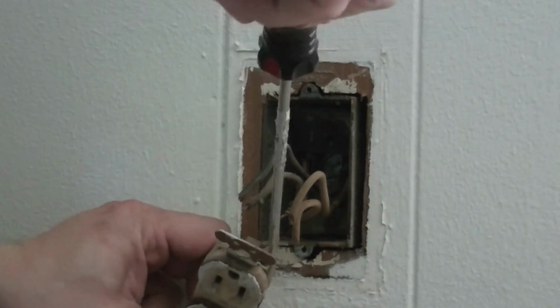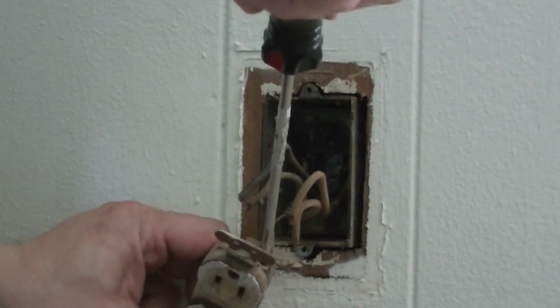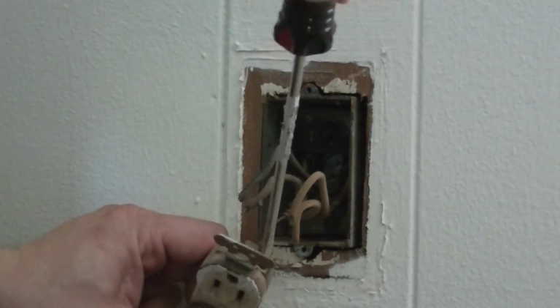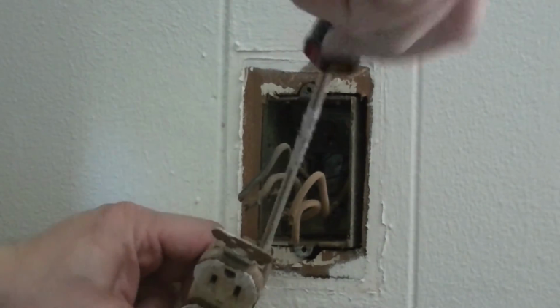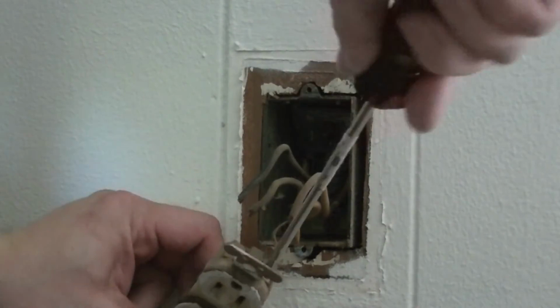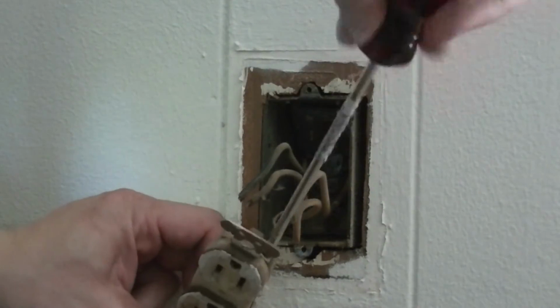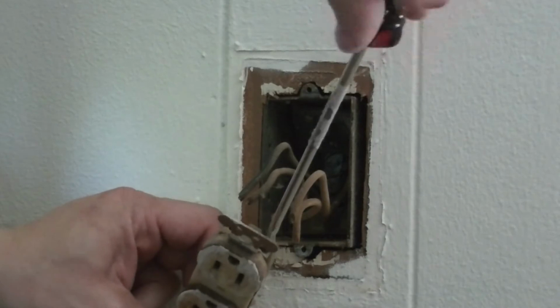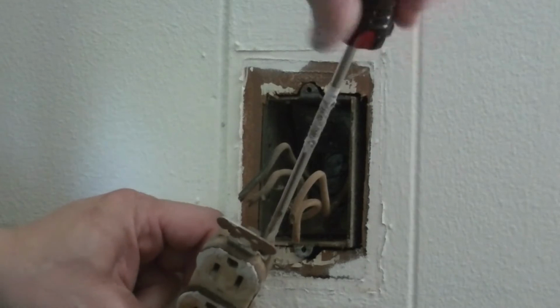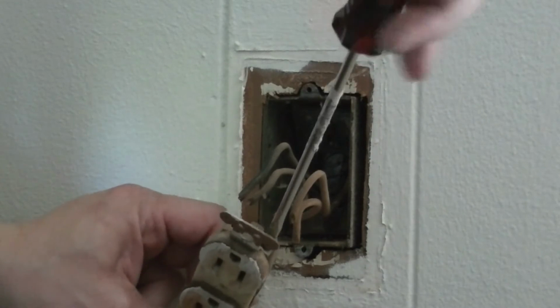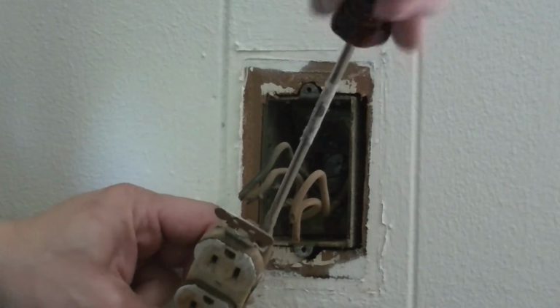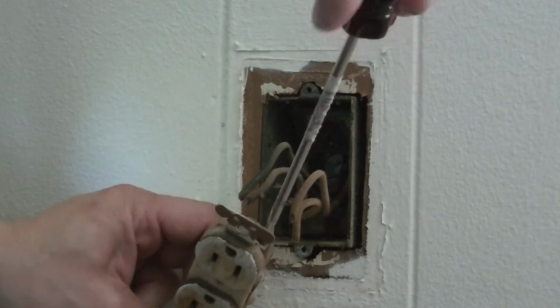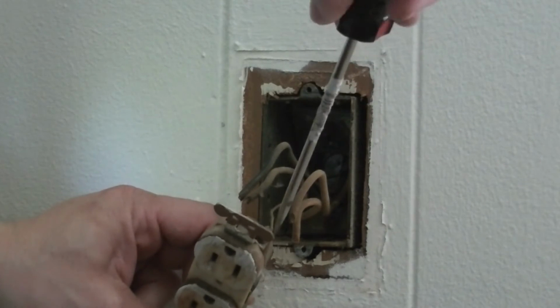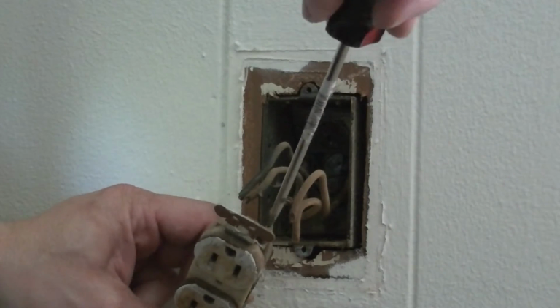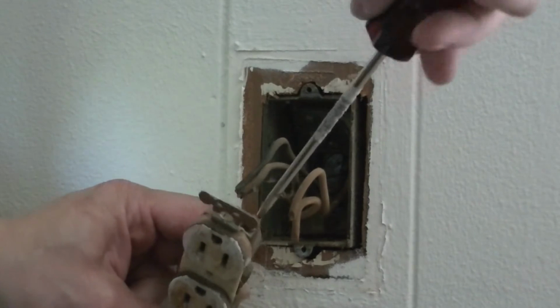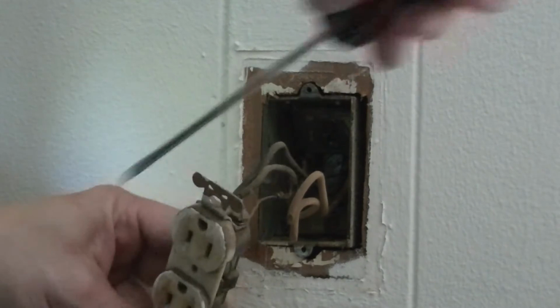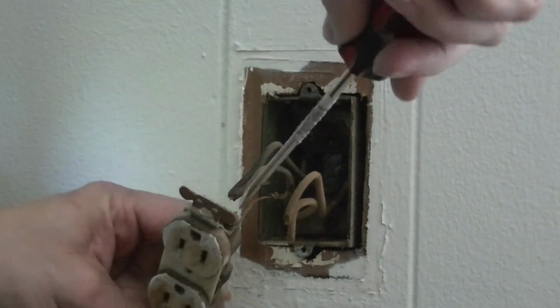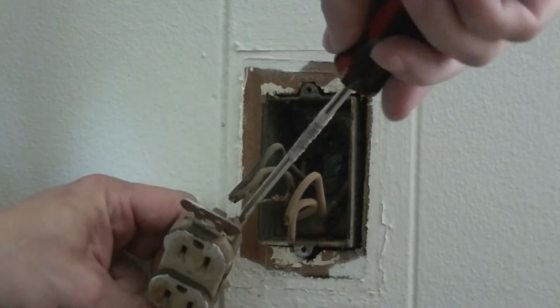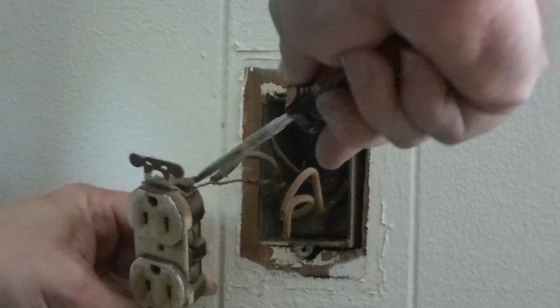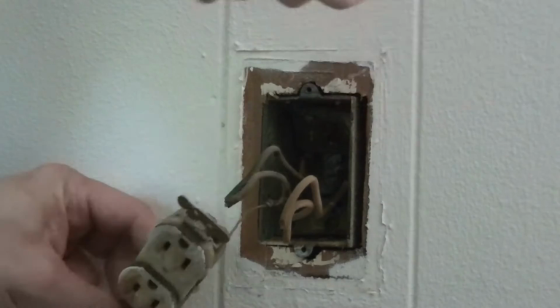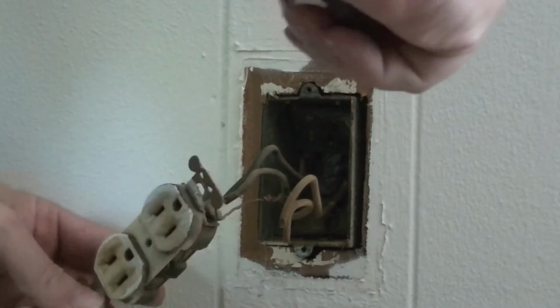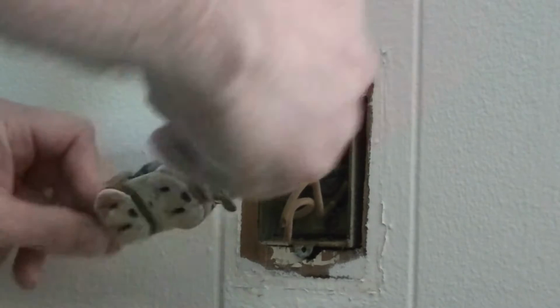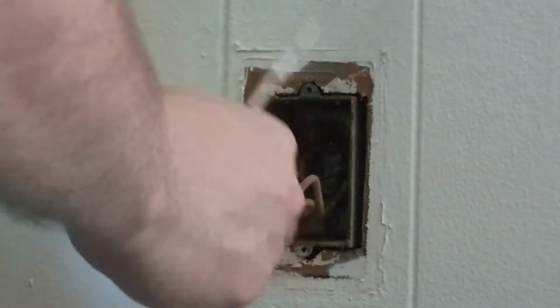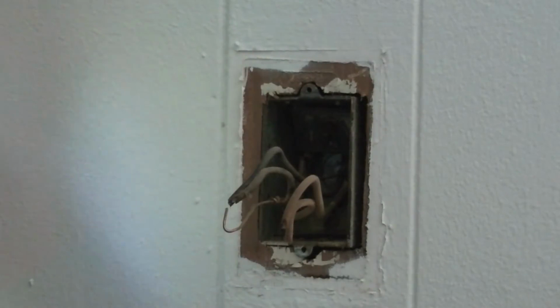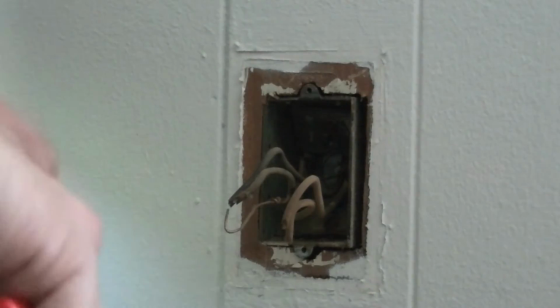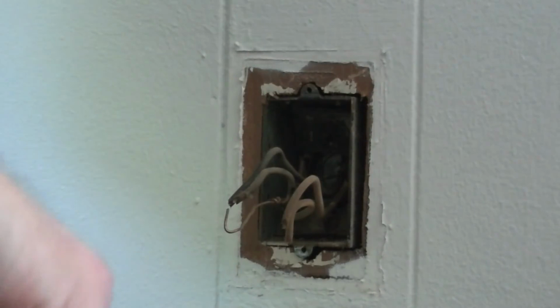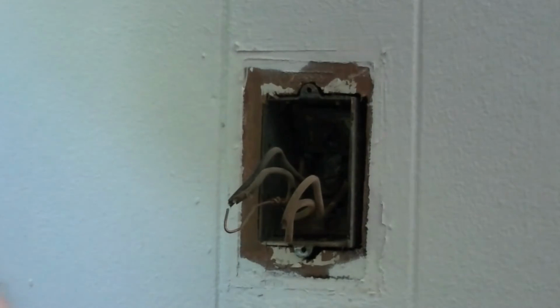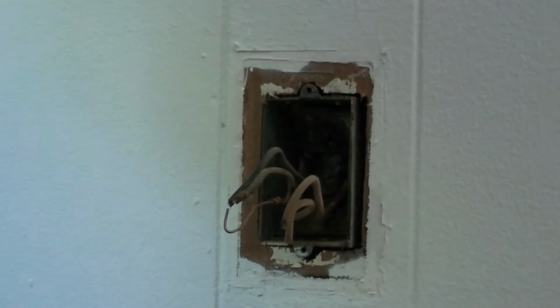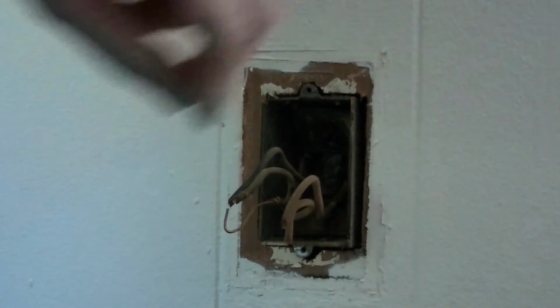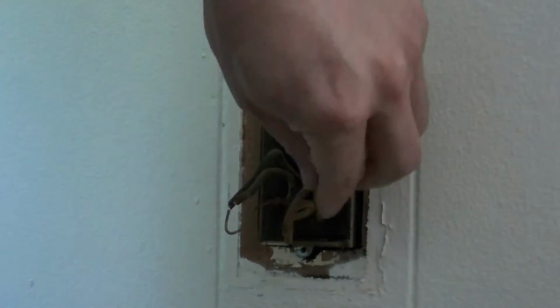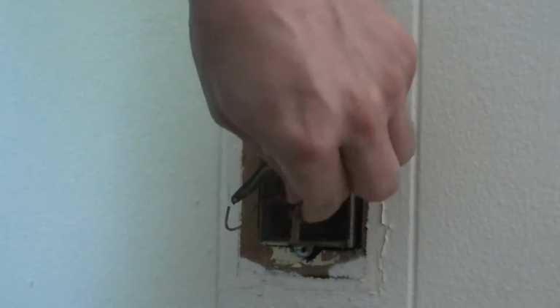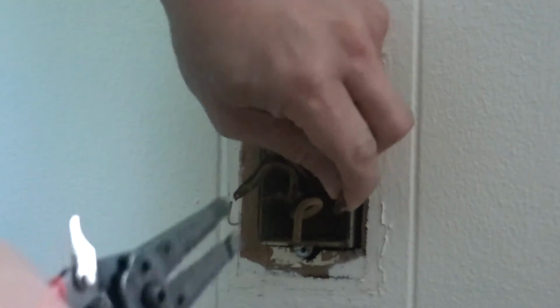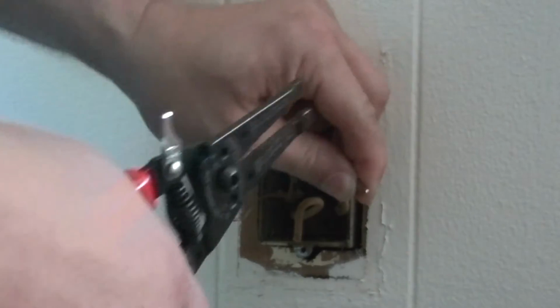Now if you can see this, you might be able to figure out how old this wire is. The ground is smaller than the rest of the wire. It was in a house that was built in the 60s — I don't know when it was wired, probably in the 60s.